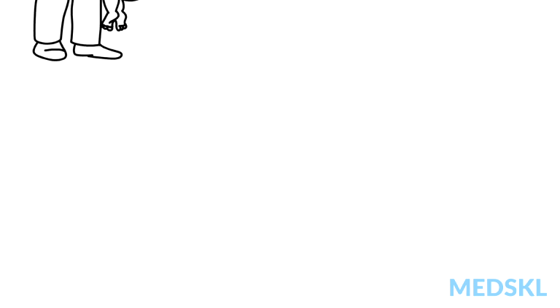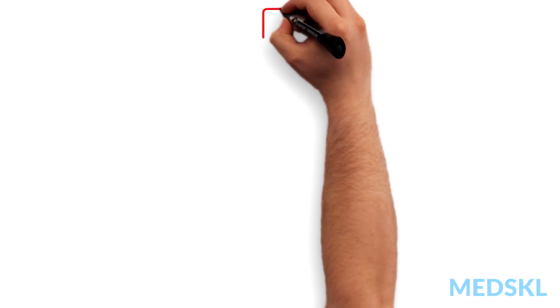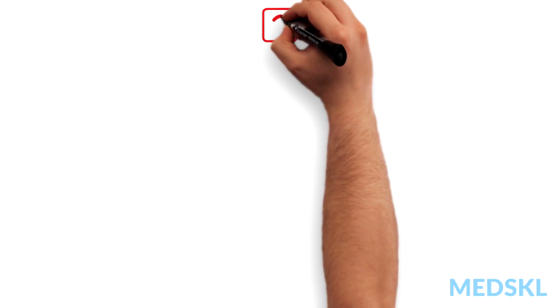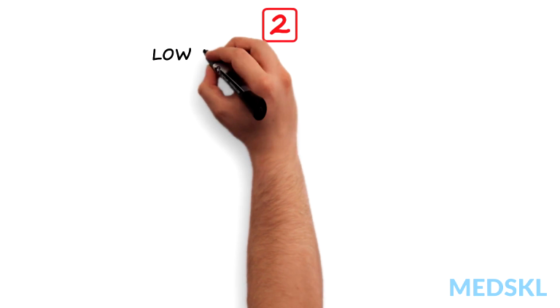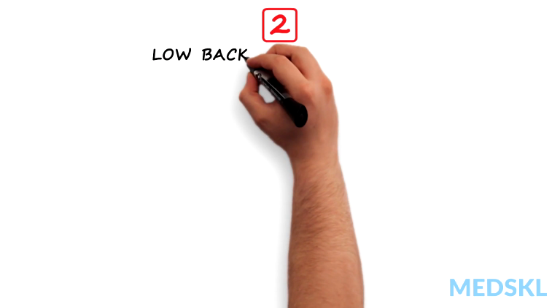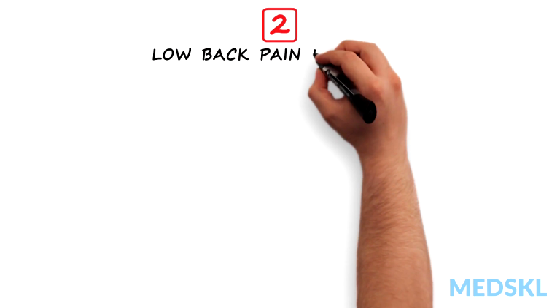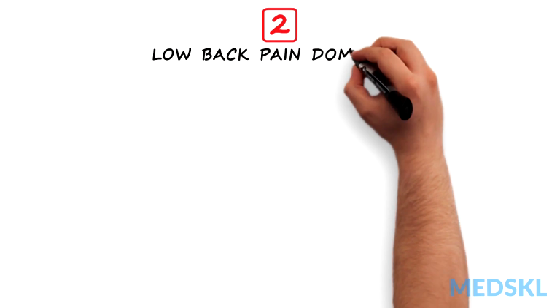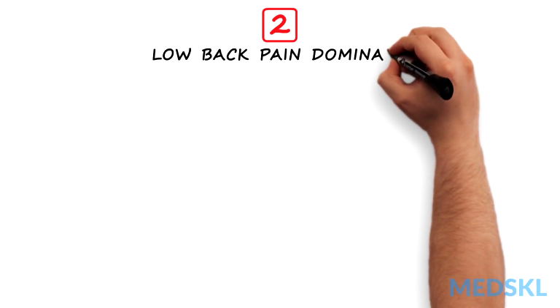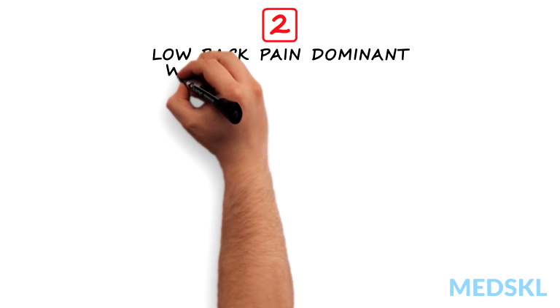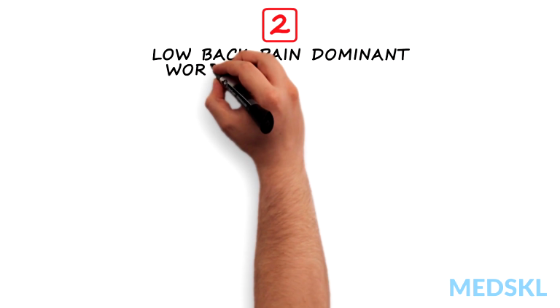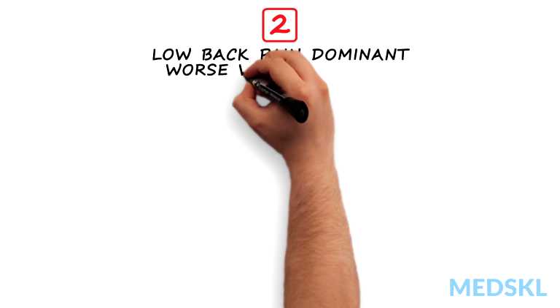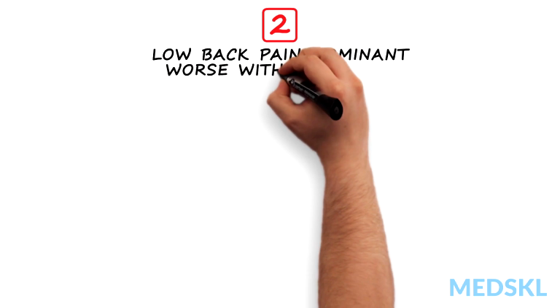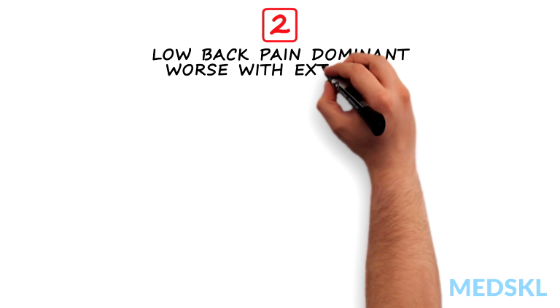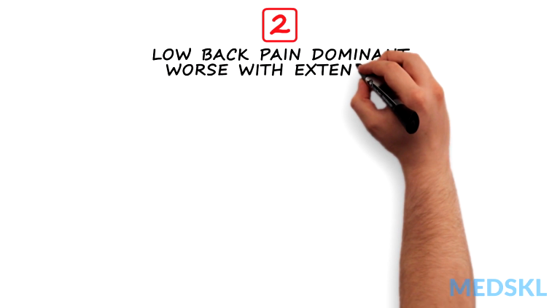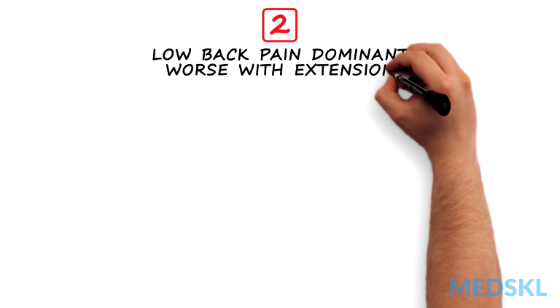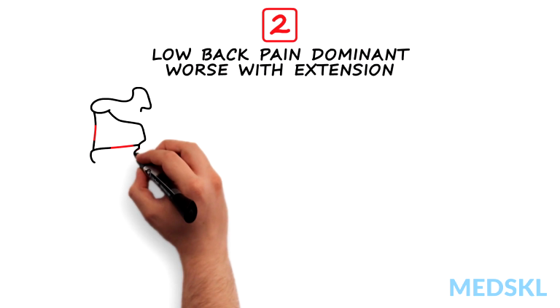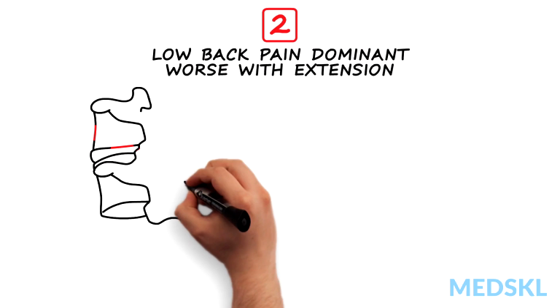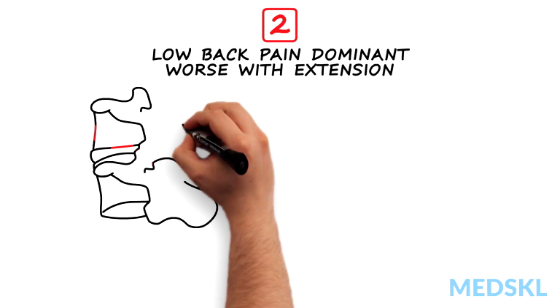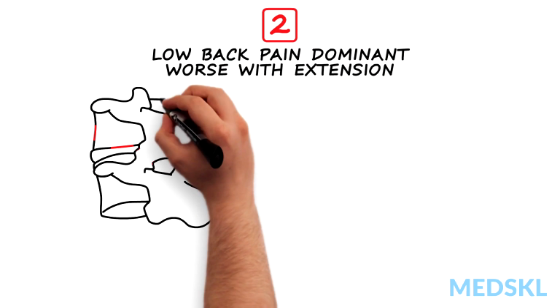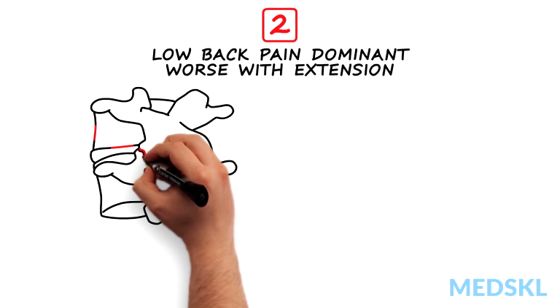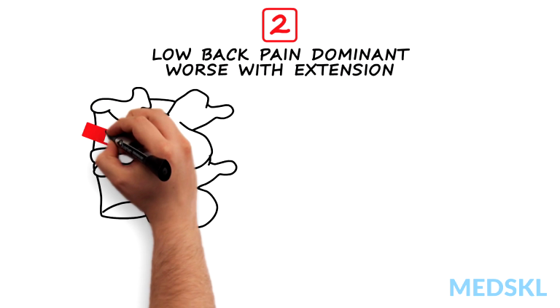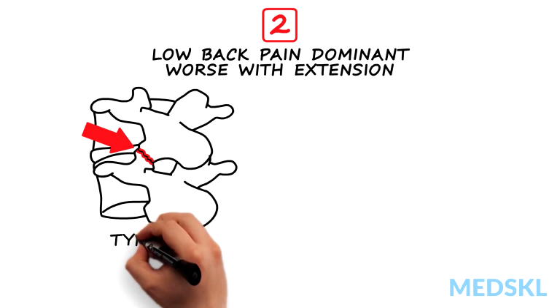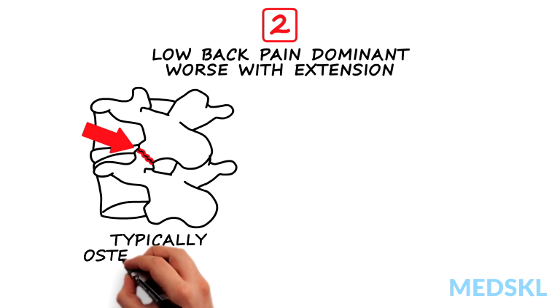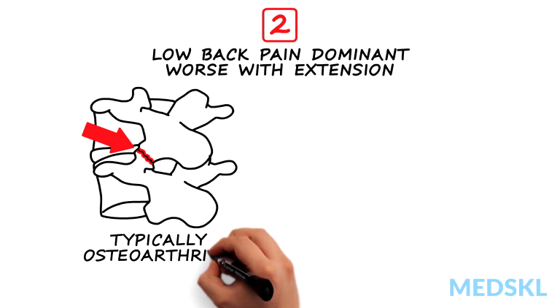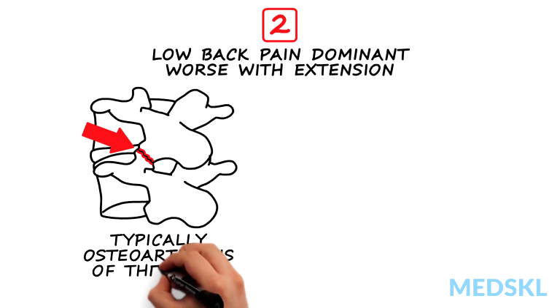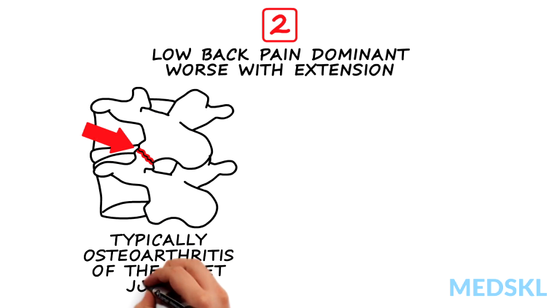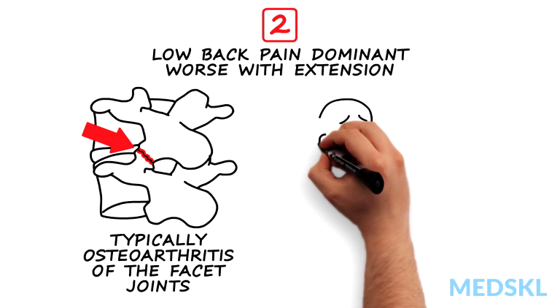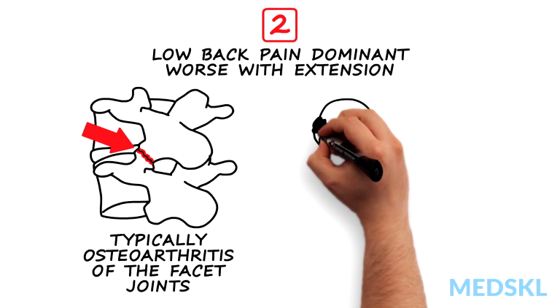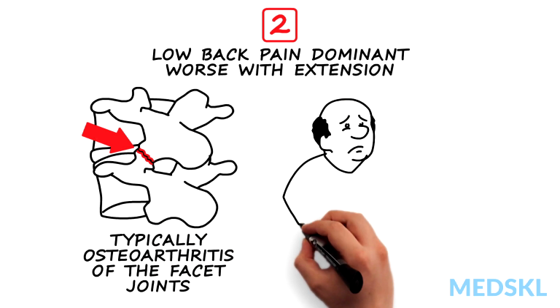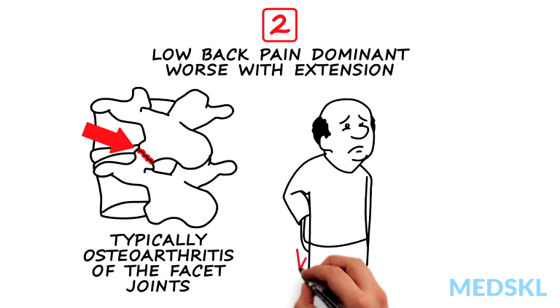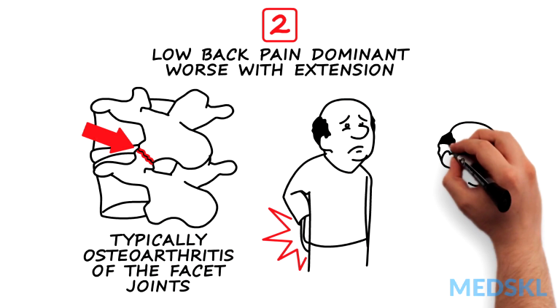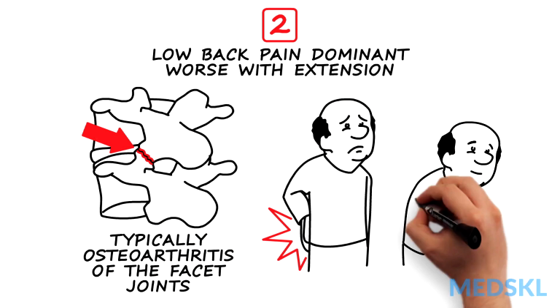Type 2 is mechanical low back pain dominant, but worse with extension. These patients typically have osteoarthritis of their facet joints and are more comfortable slouching forward.